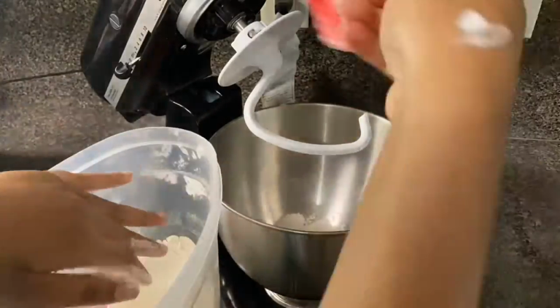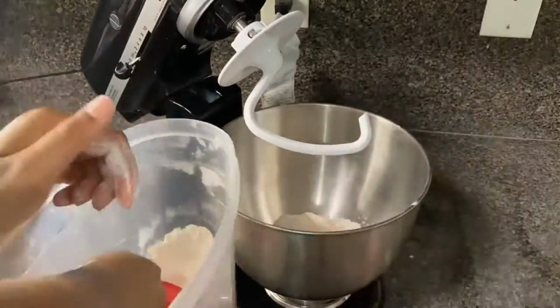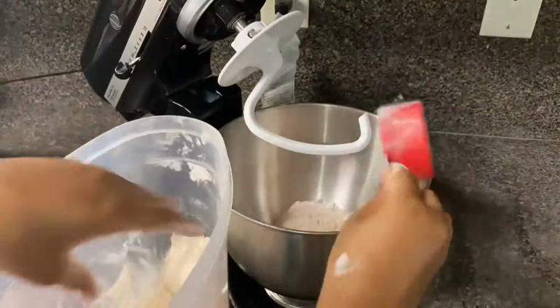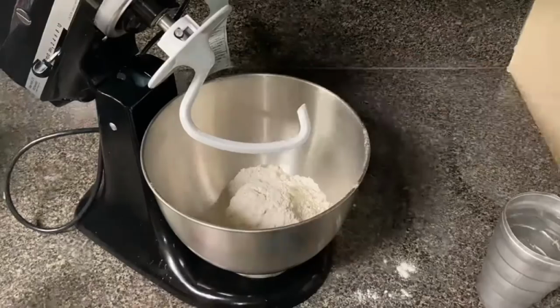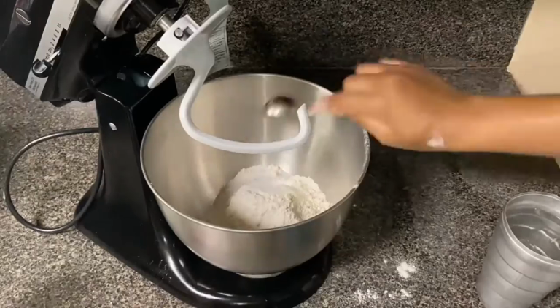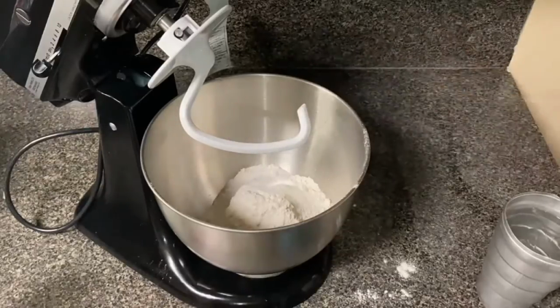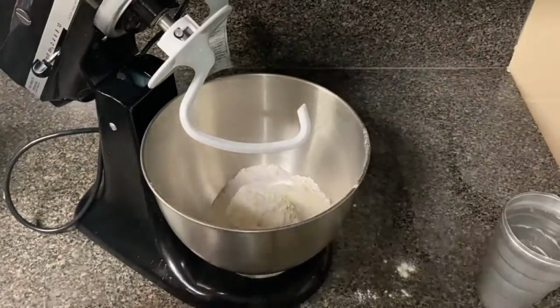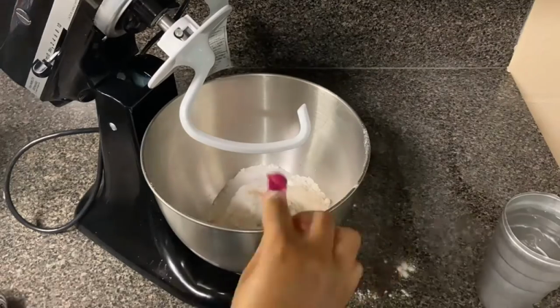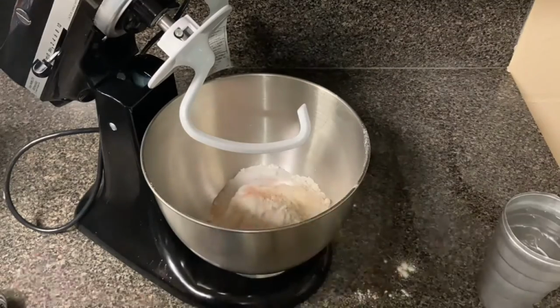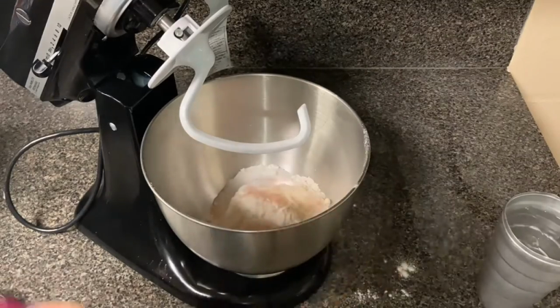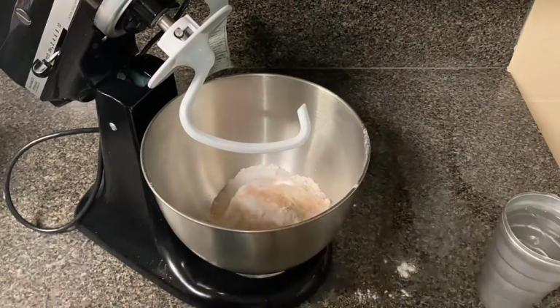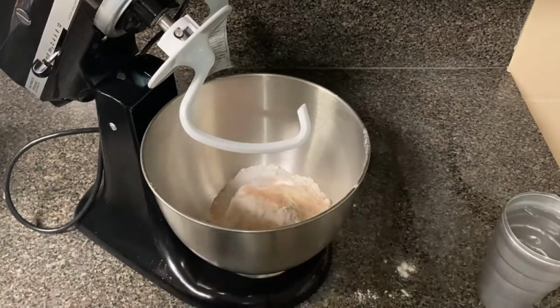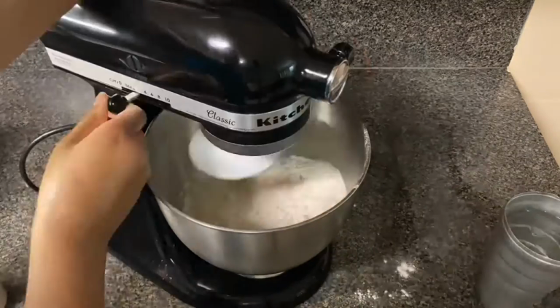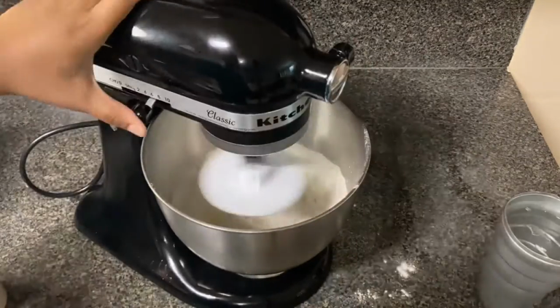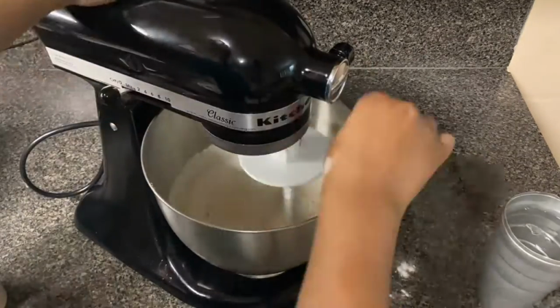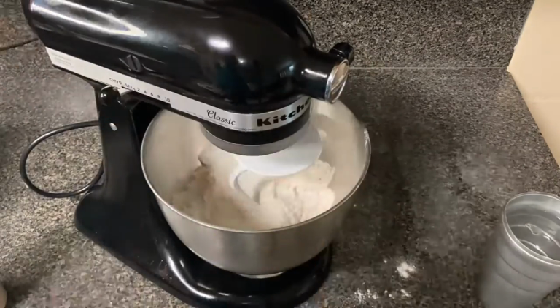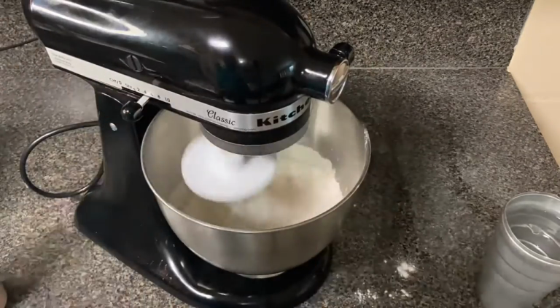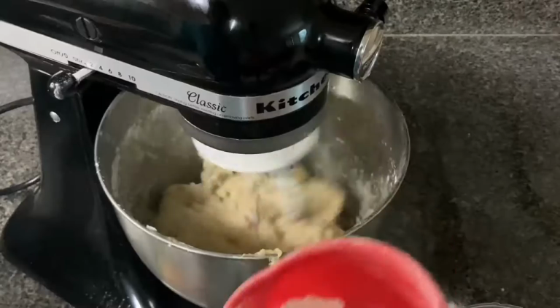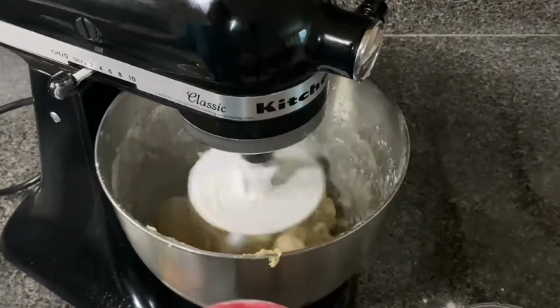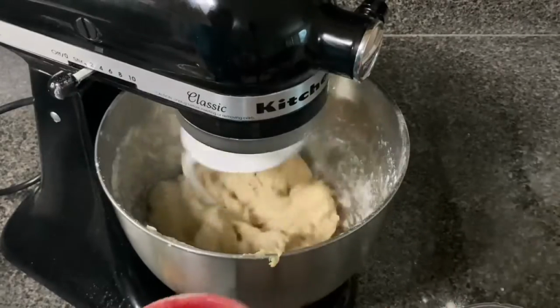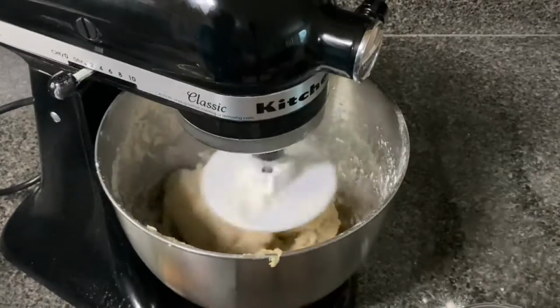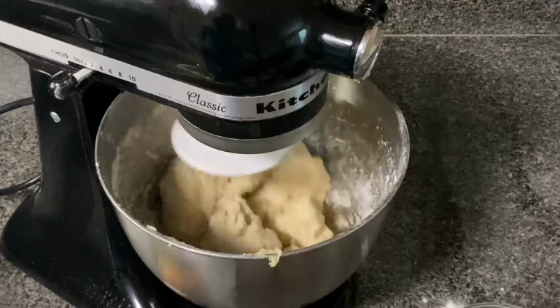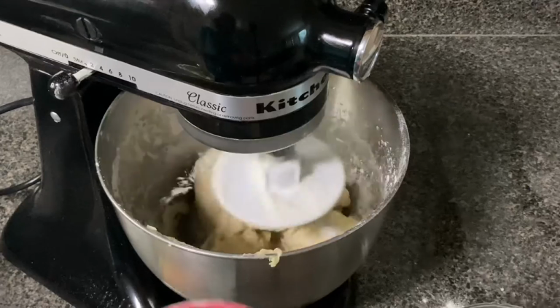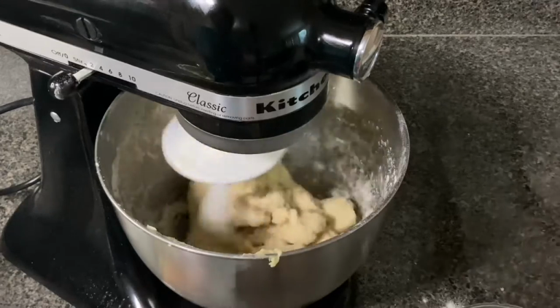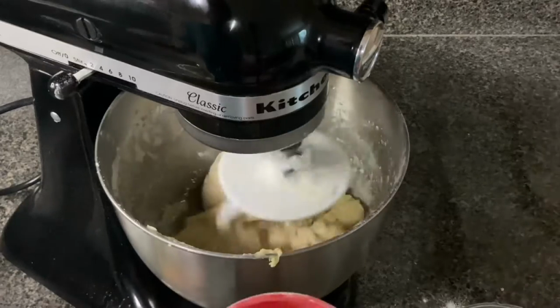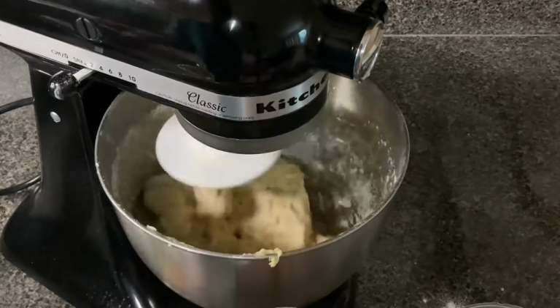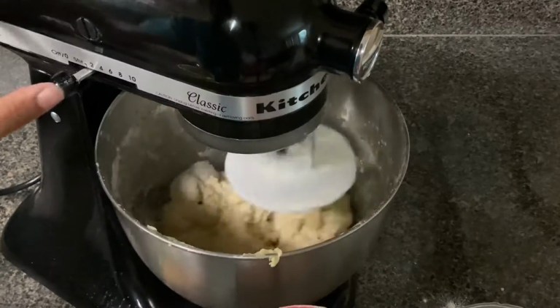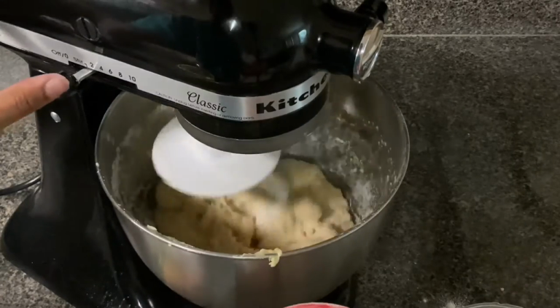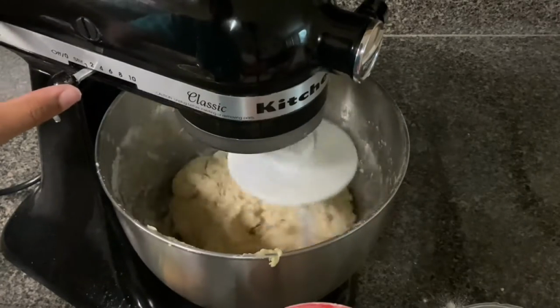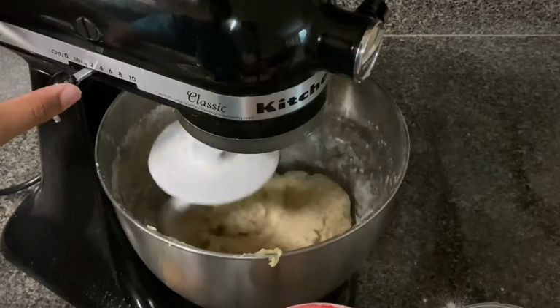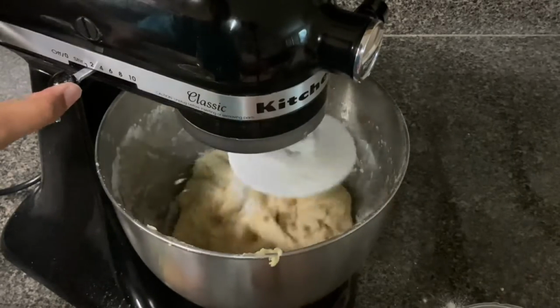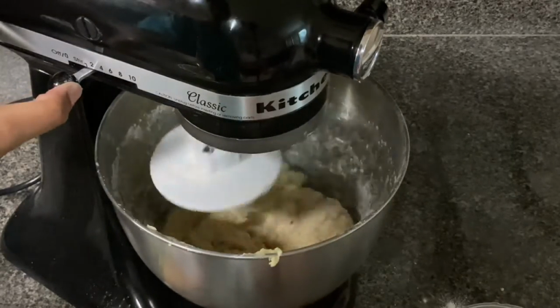Now I'm starting on my pie crust. I made four — three were for the pot pies and one was for a peach cobbler. And if you want to learn how to make a peach cobbler, I will also have my recipe for that linked in my bio.